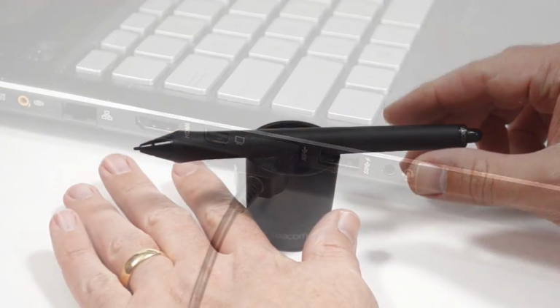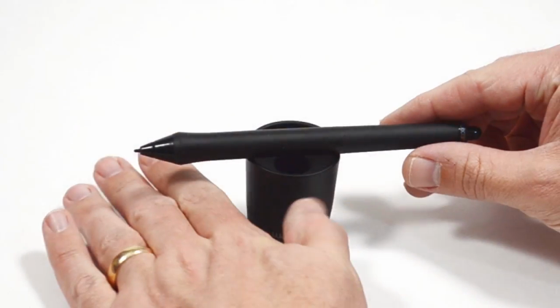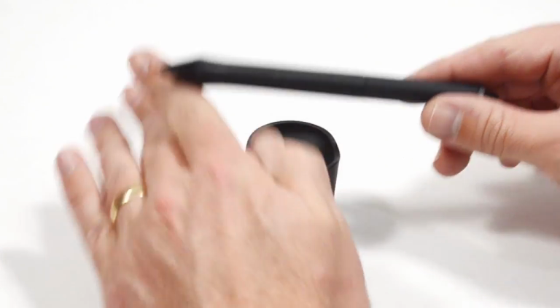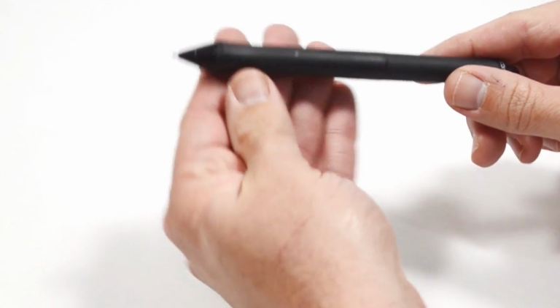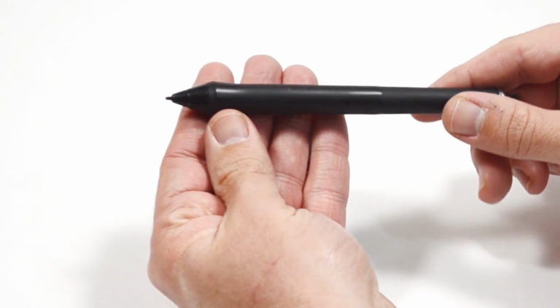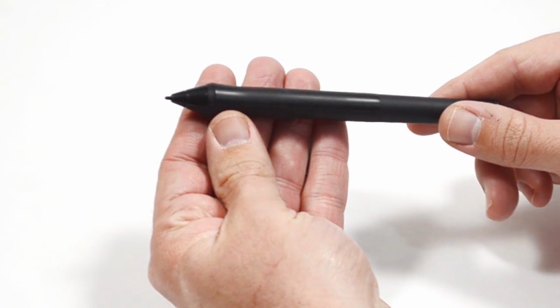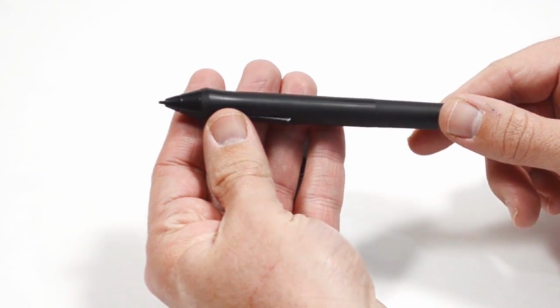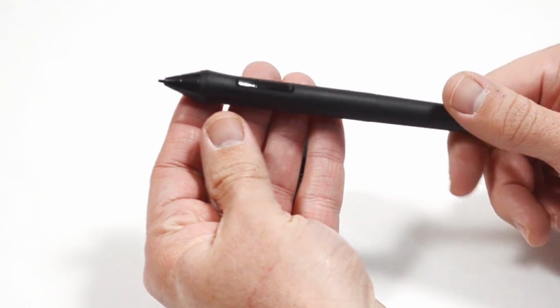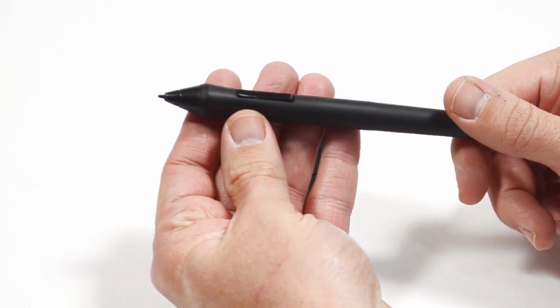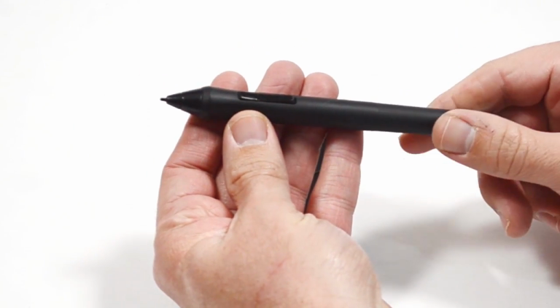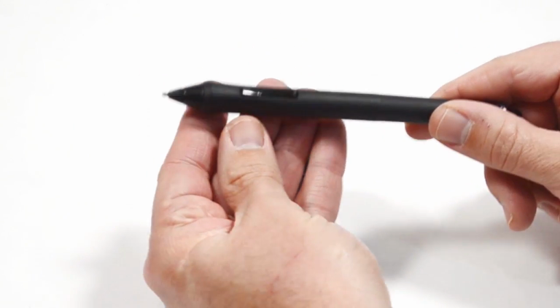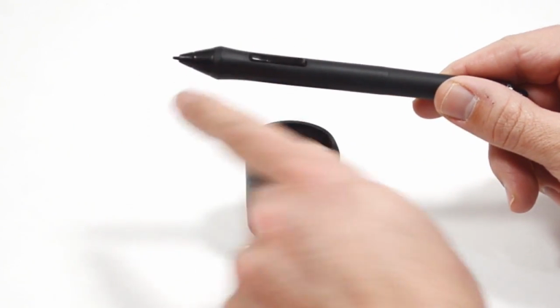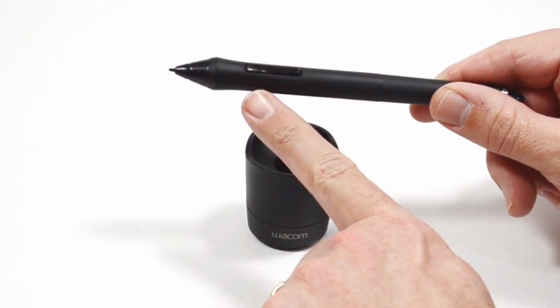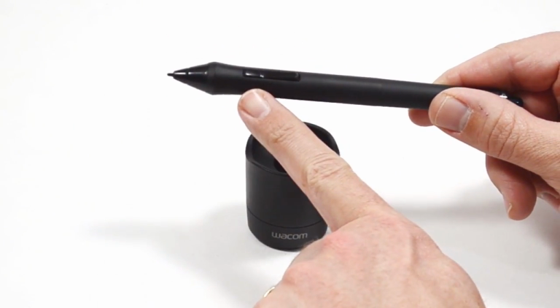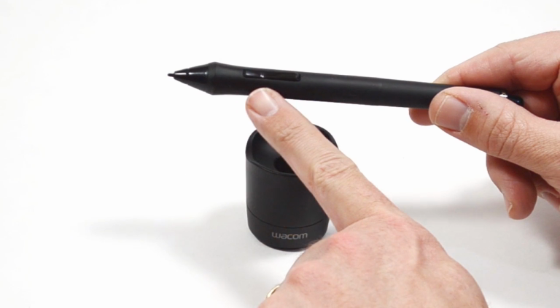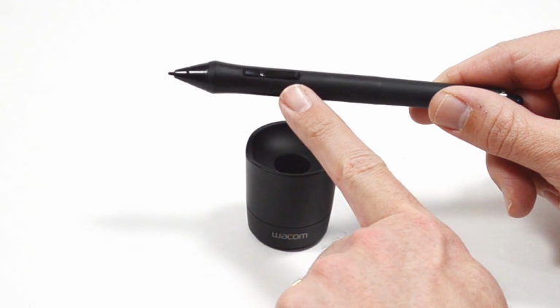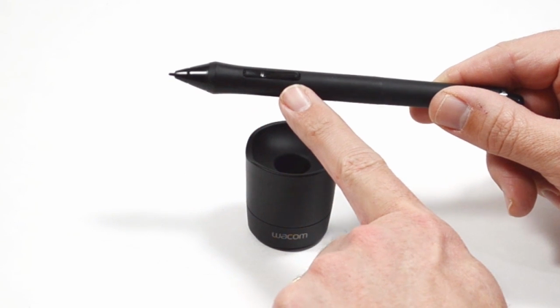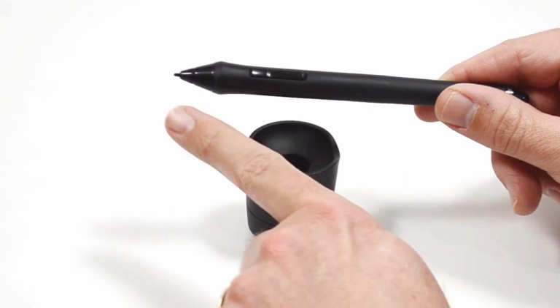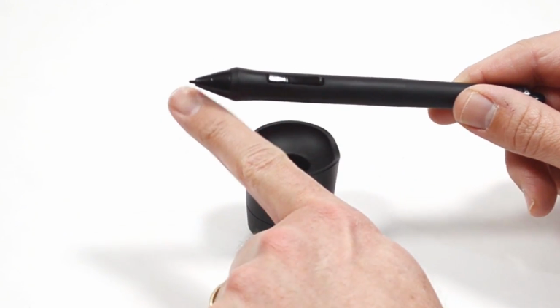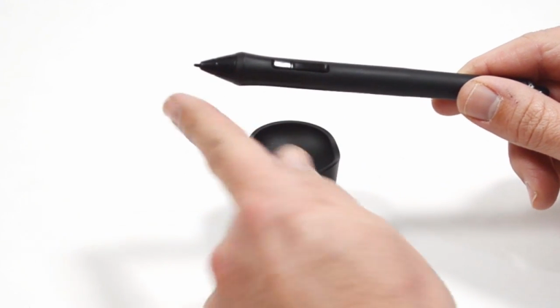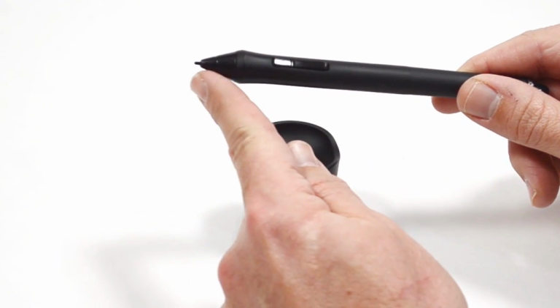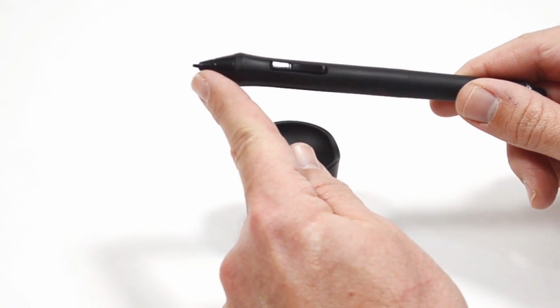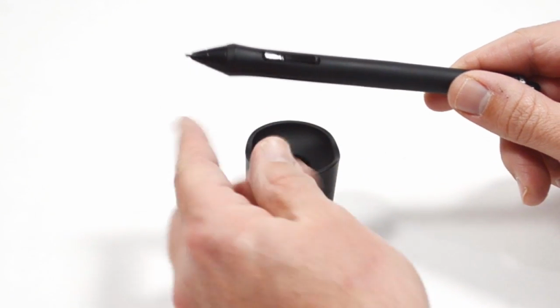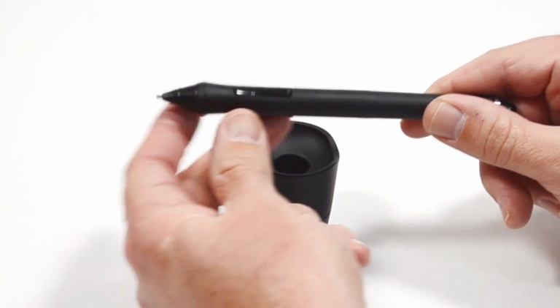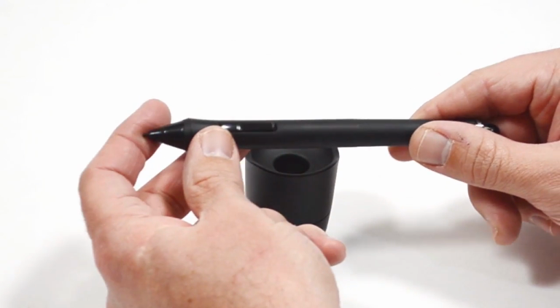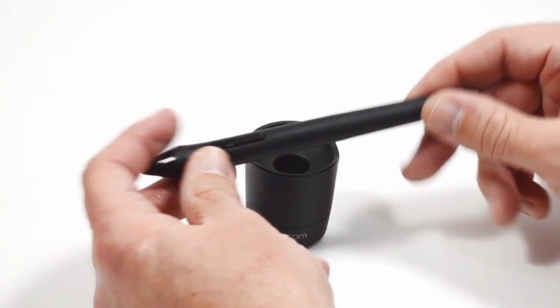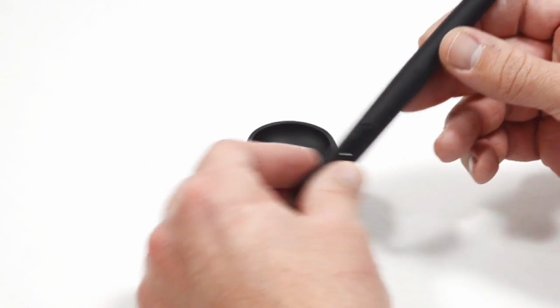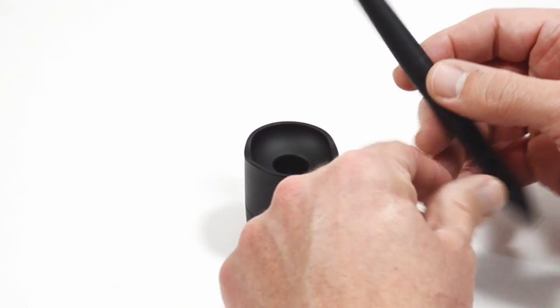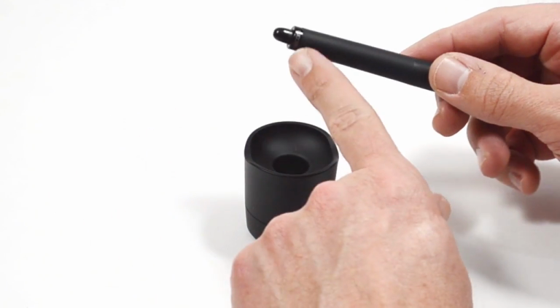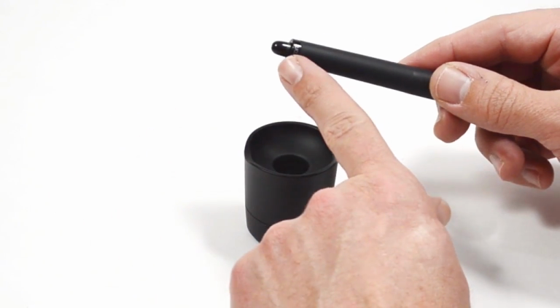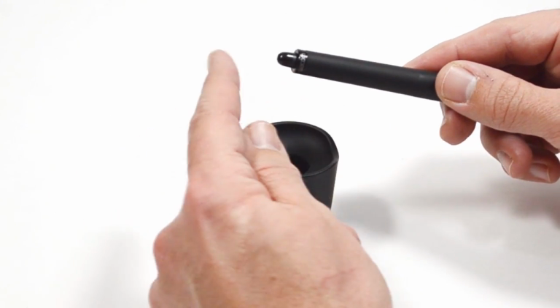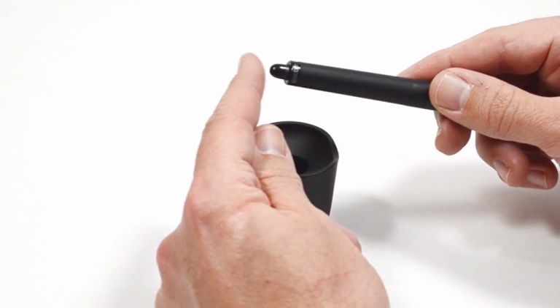This is the default drawing stylus that comes with almost every Wacom tablet. It has a set of rocker buttons, a pressure sensitive drawing tip, and a pressure sensitive eraser button along the back.